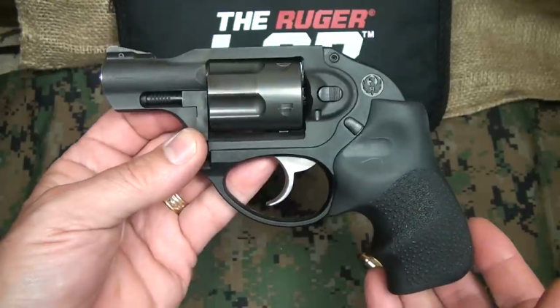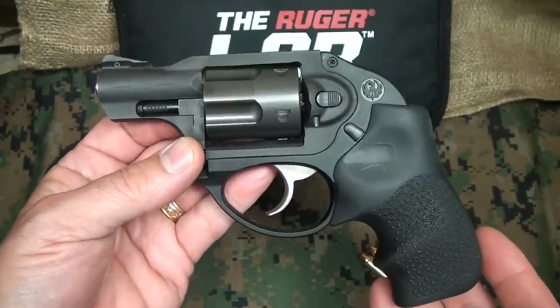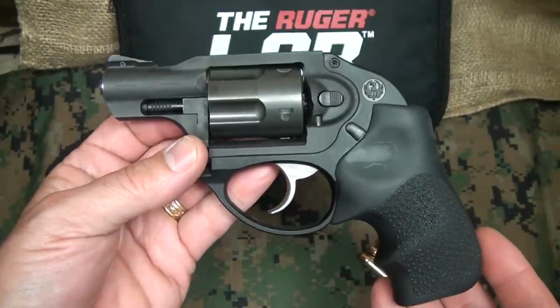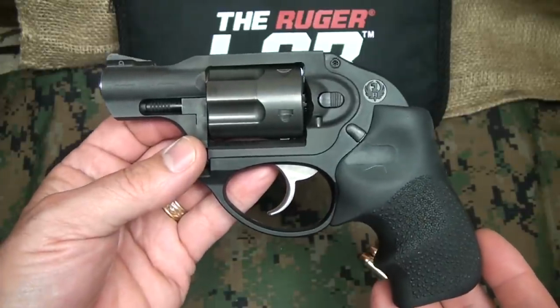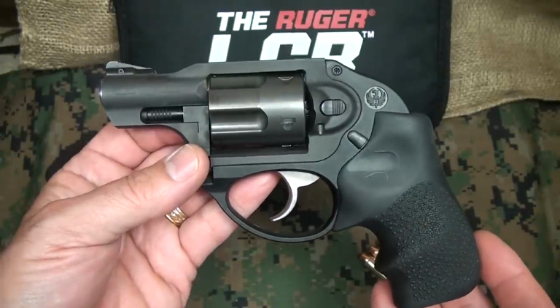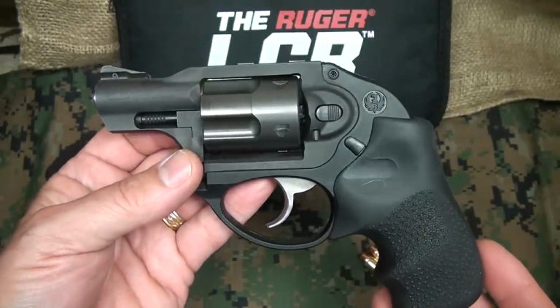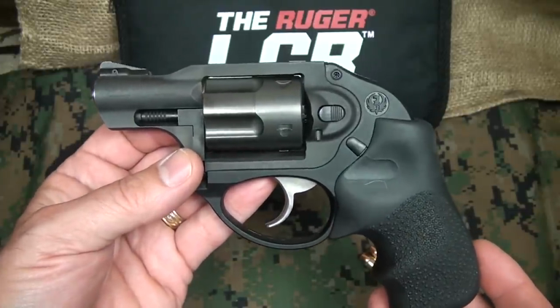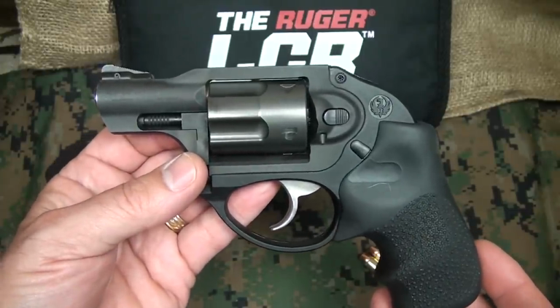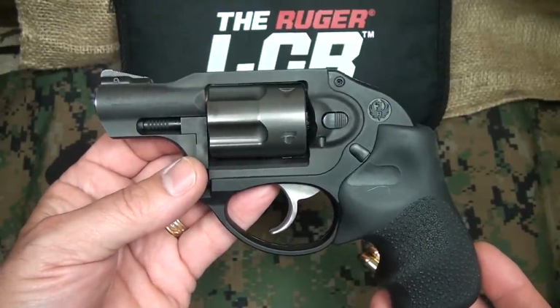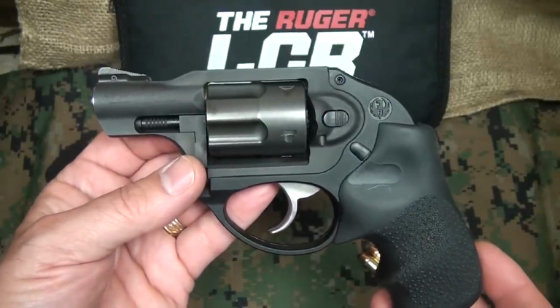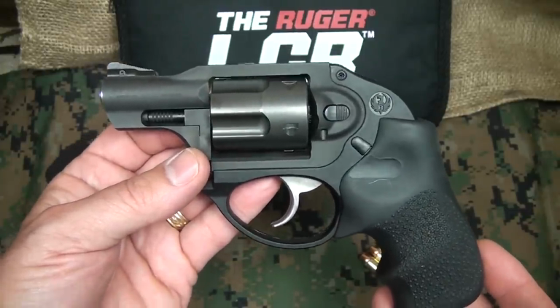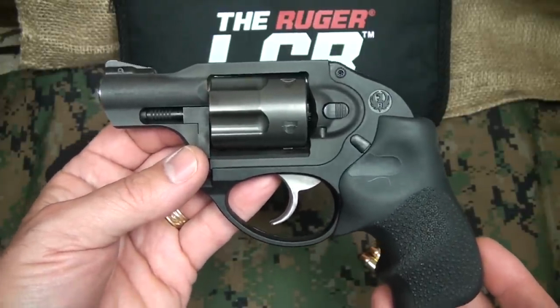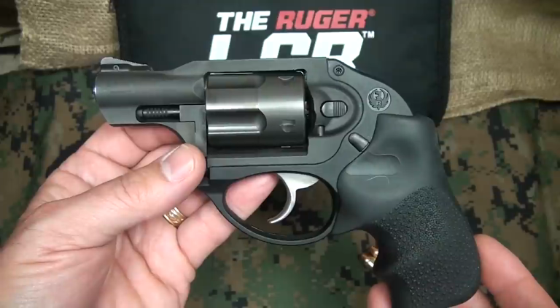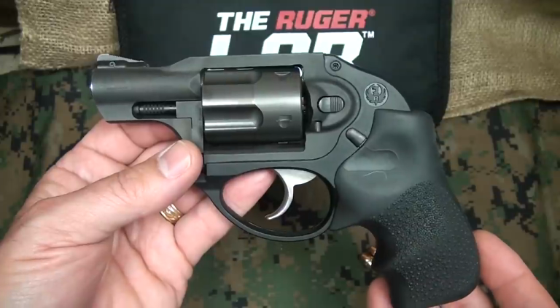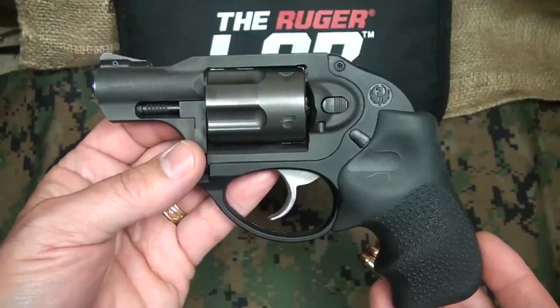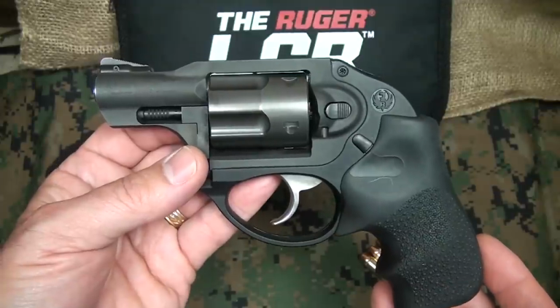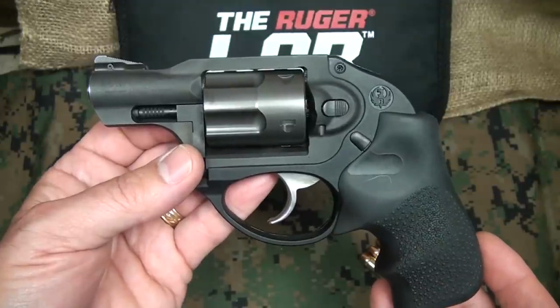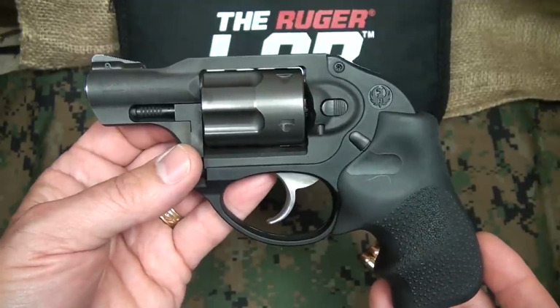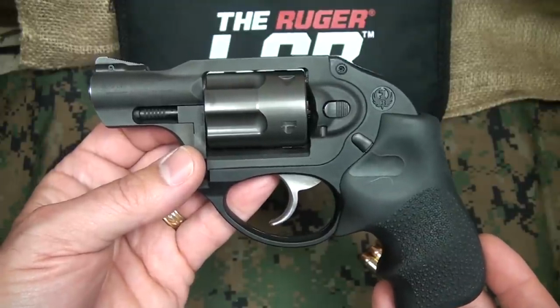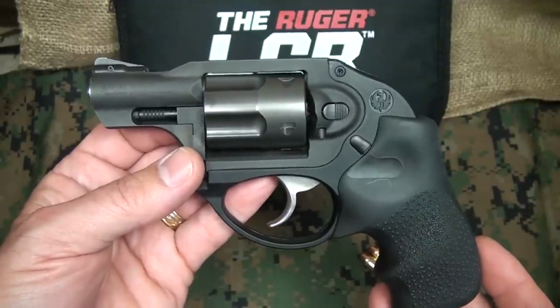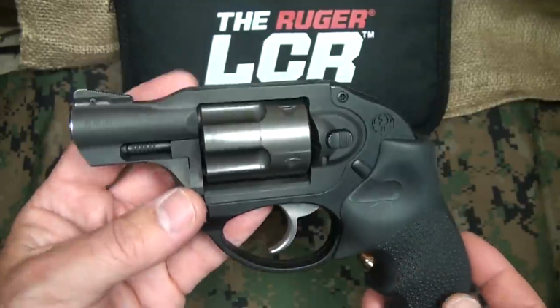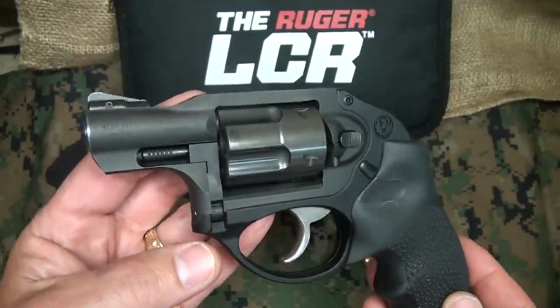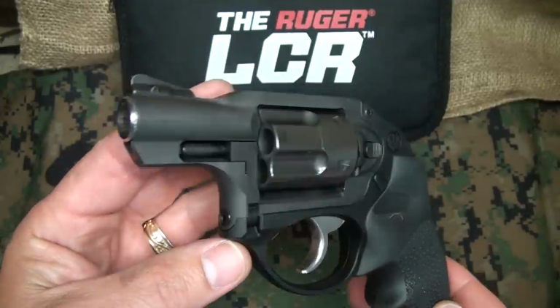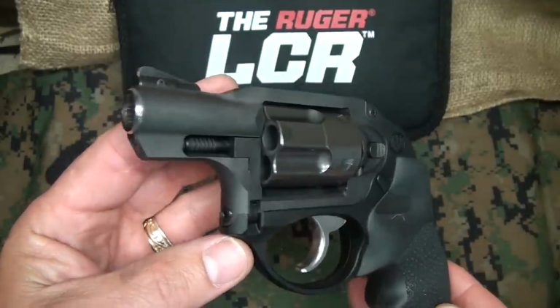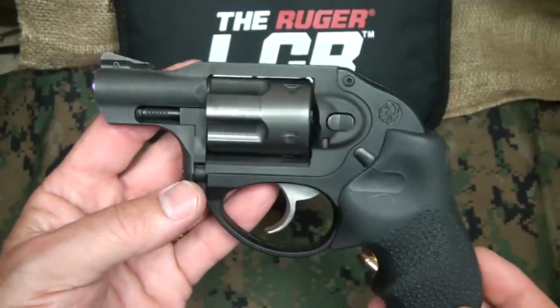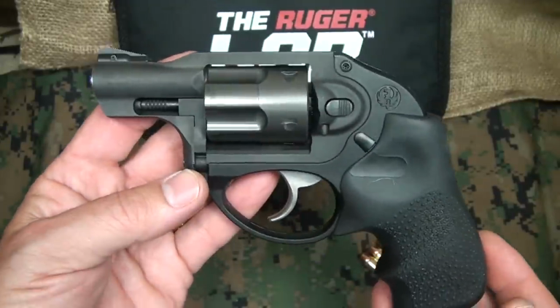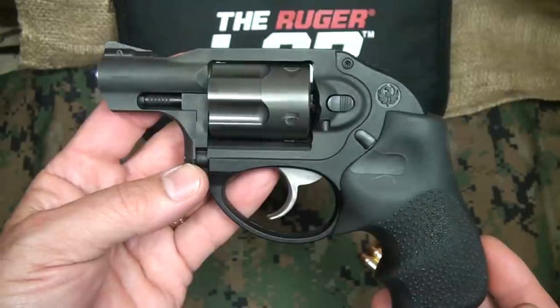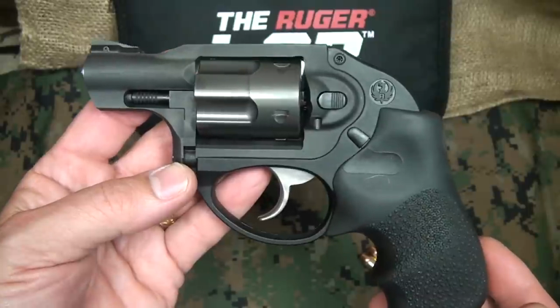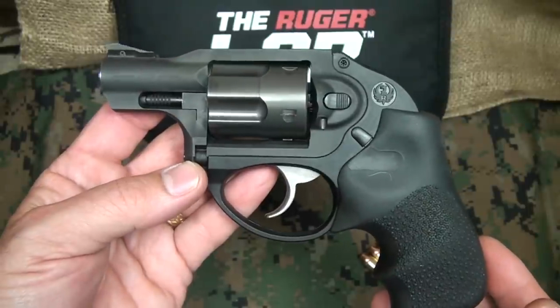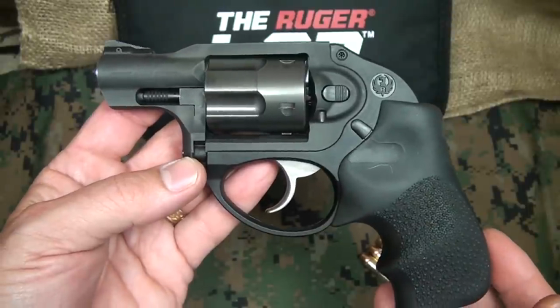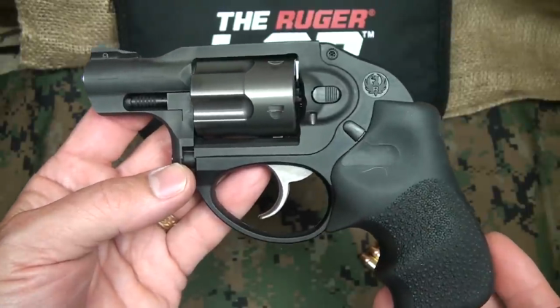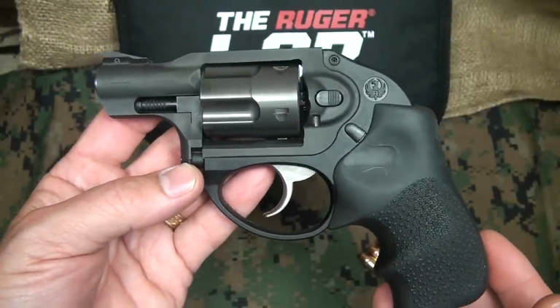Because the weight is so light, when you're carrying this, you barely know that you have it on you. And that's really important because when you're carrying a concealed weapon every day, weight becomes huge.